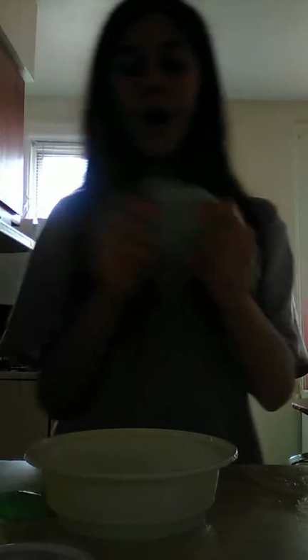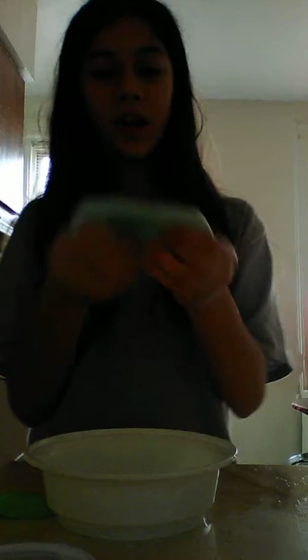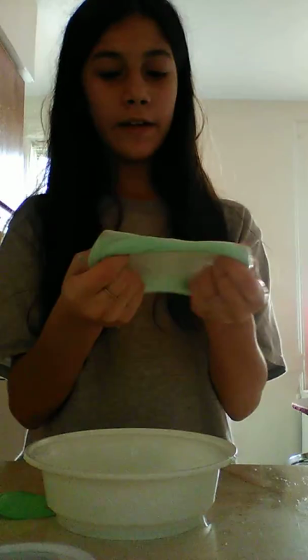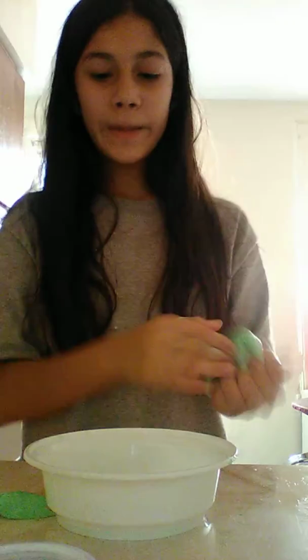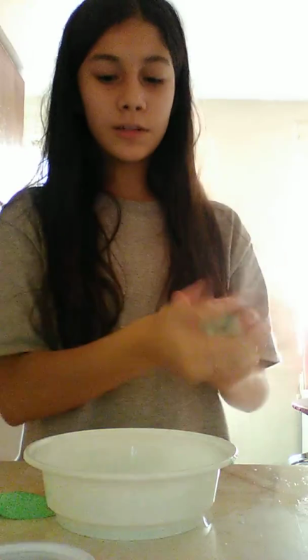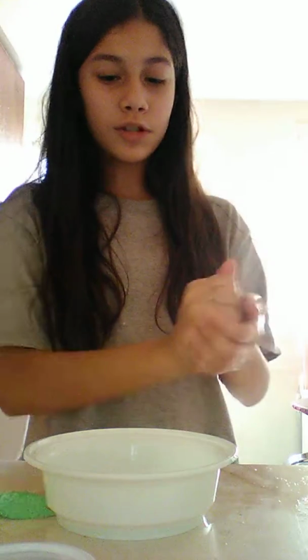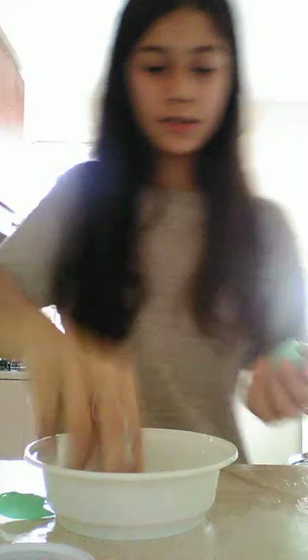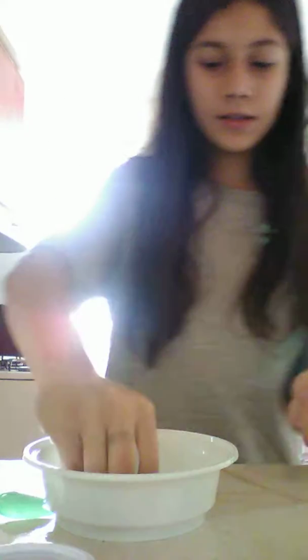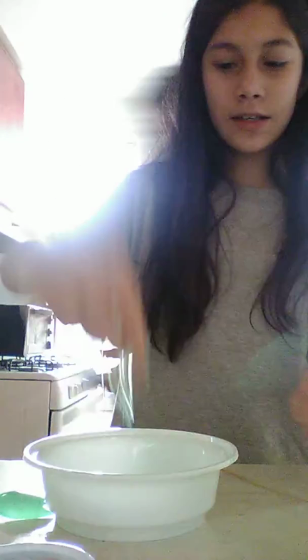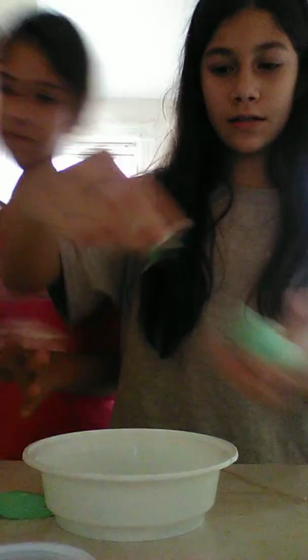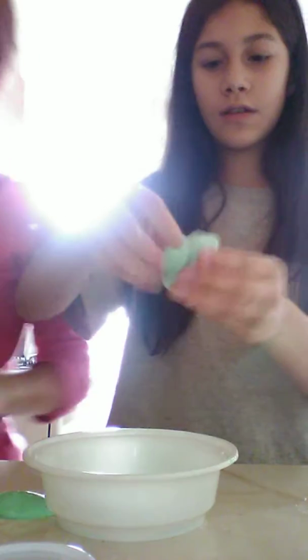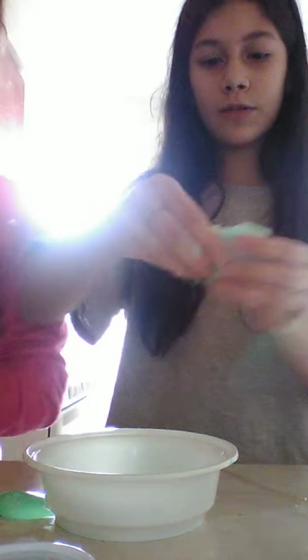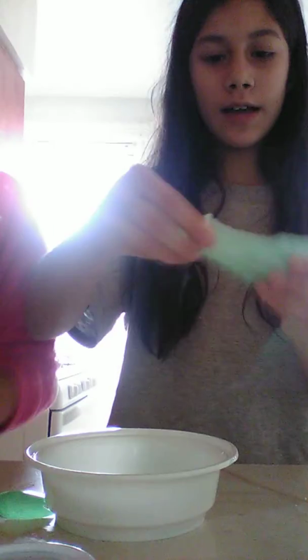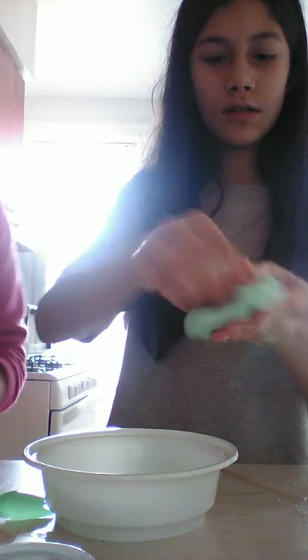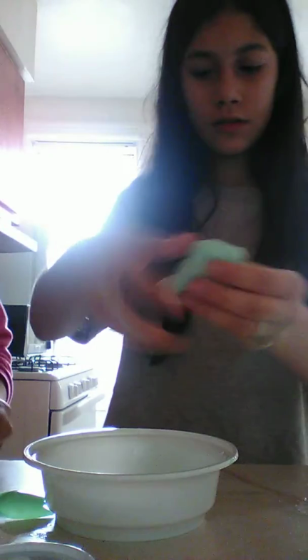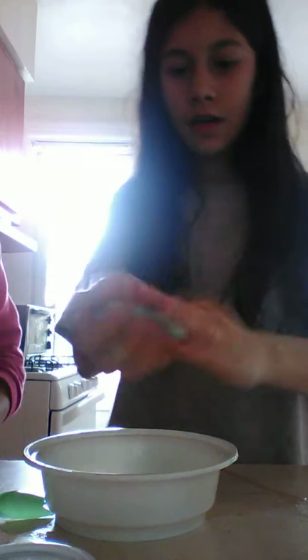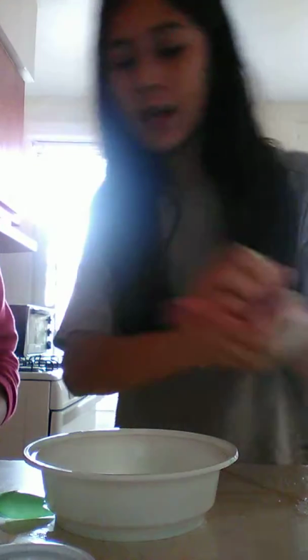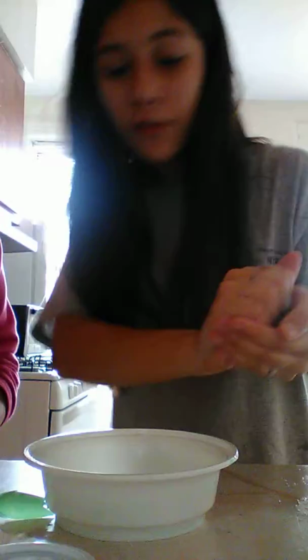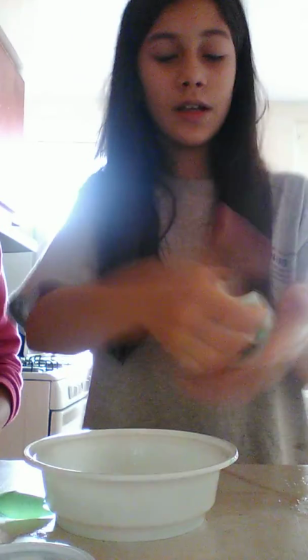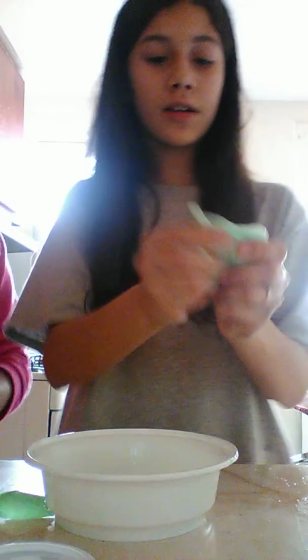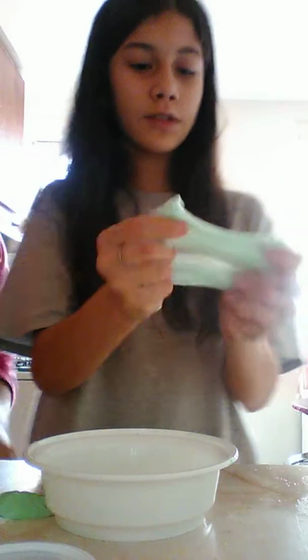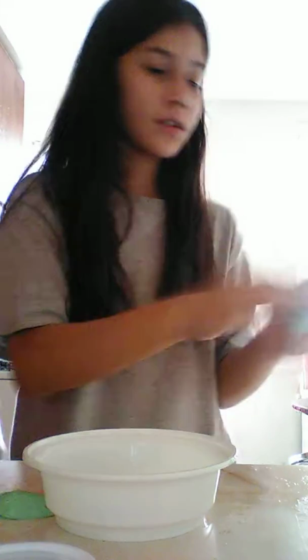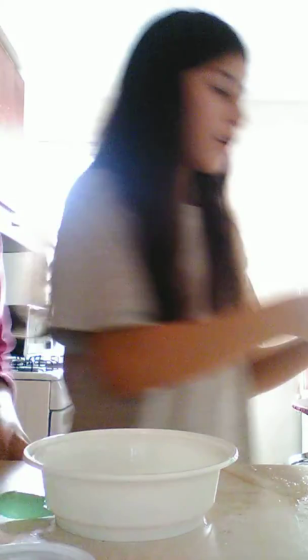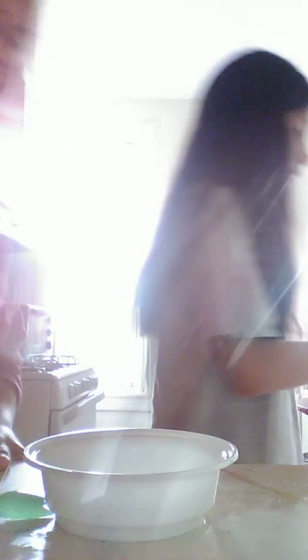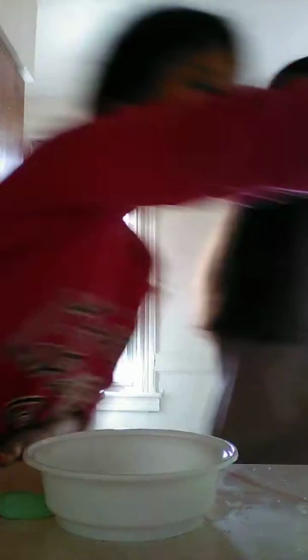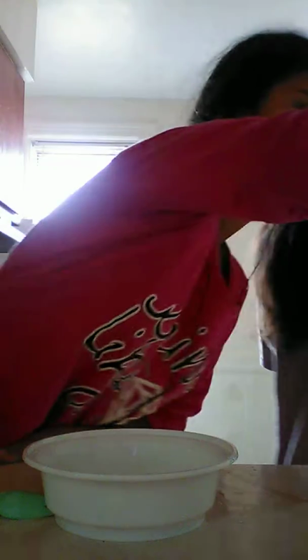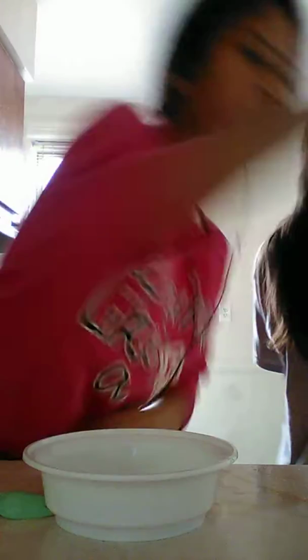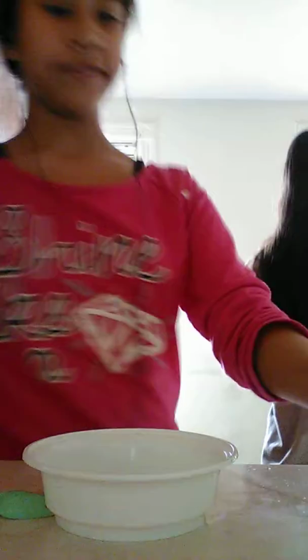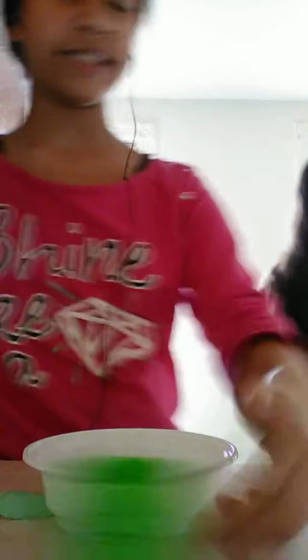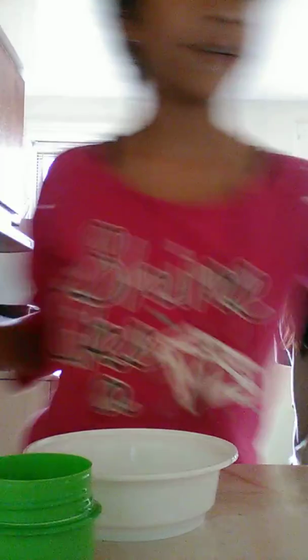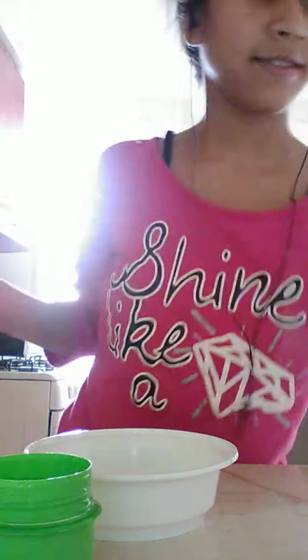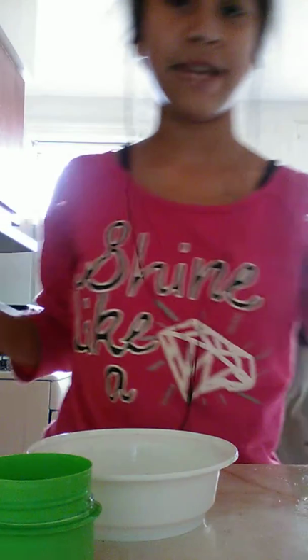My sister poured so much in here — so sad. So that could be for another one — I'm not going to waste it. Right now, this is all the colors that she made.